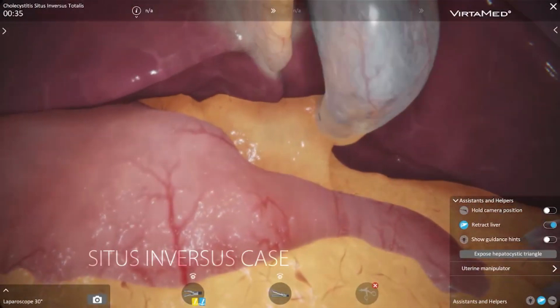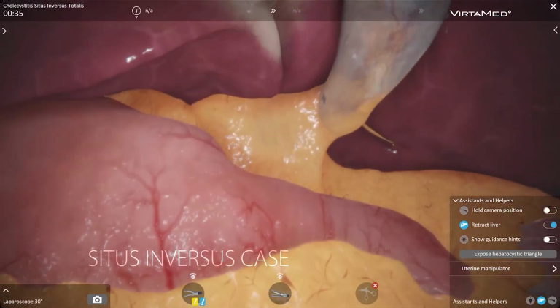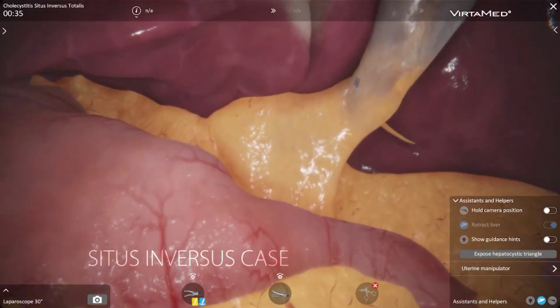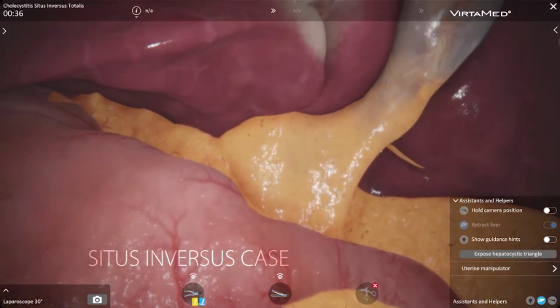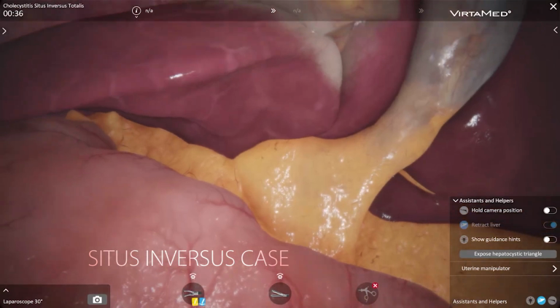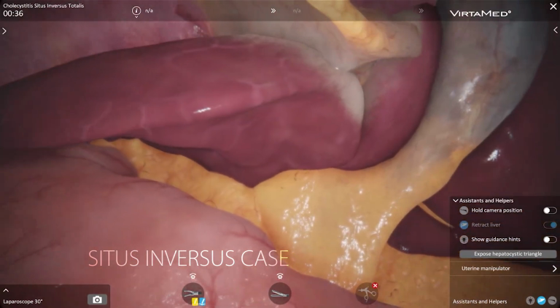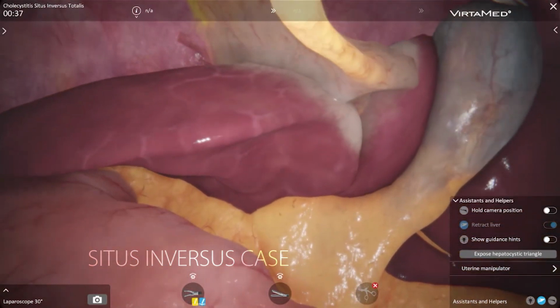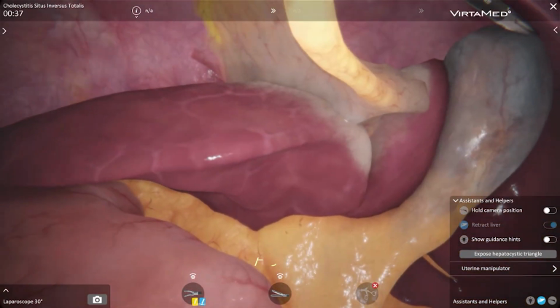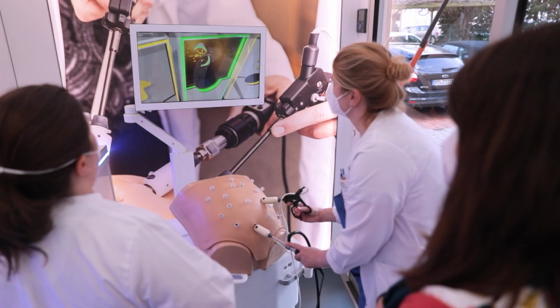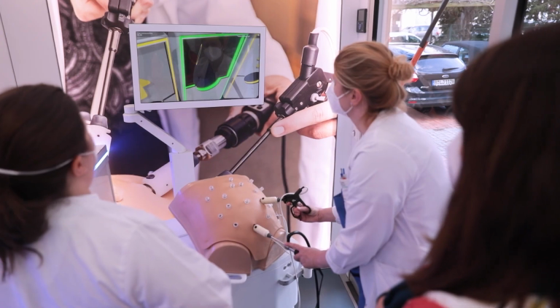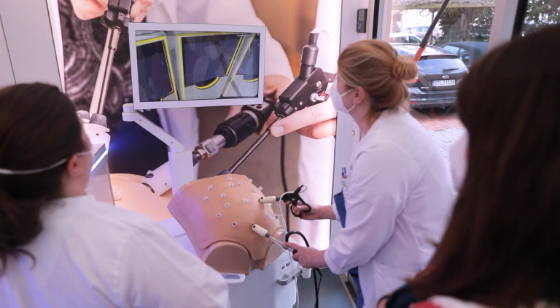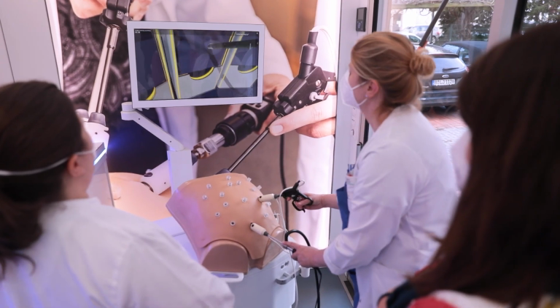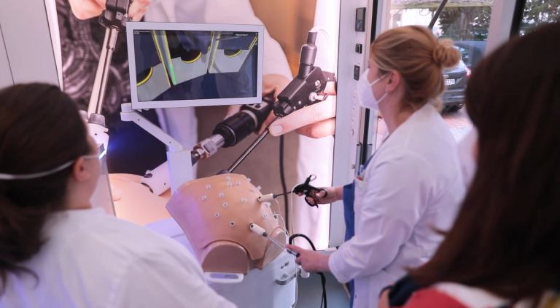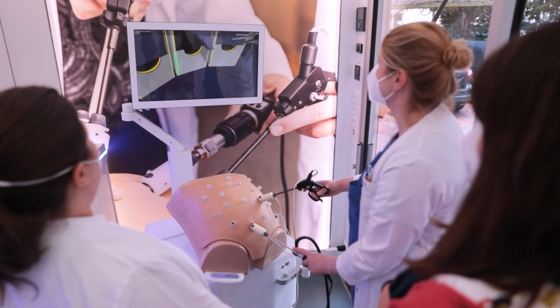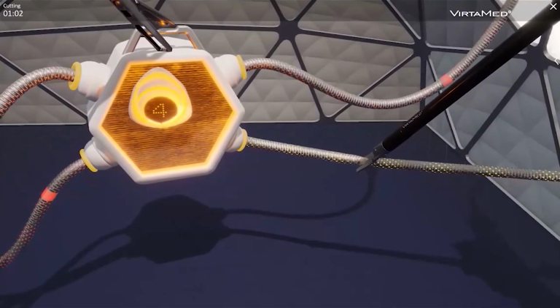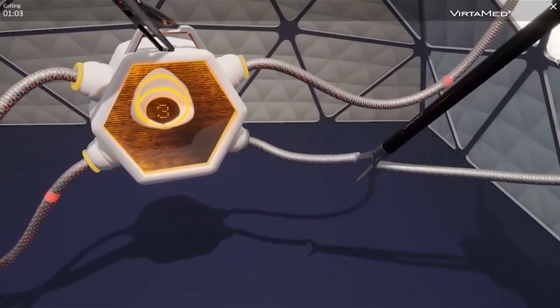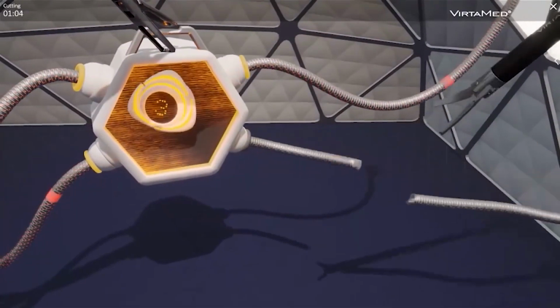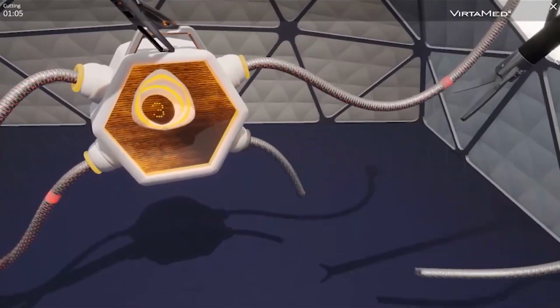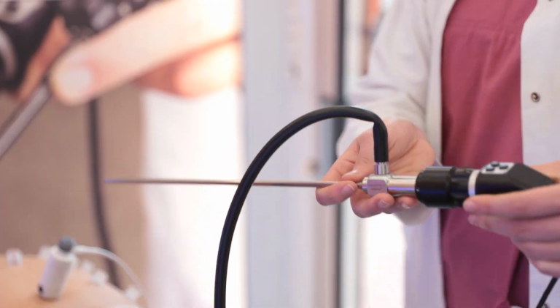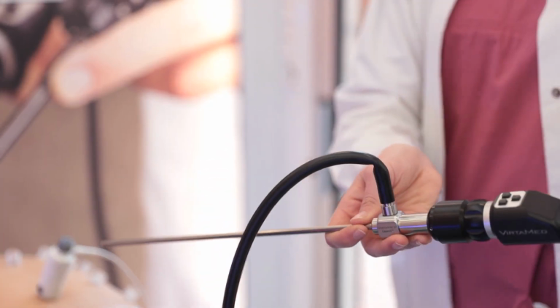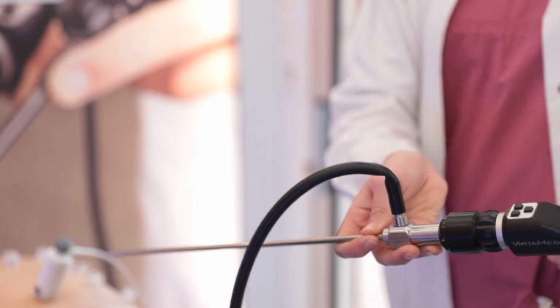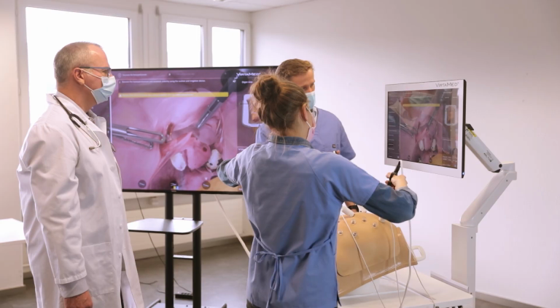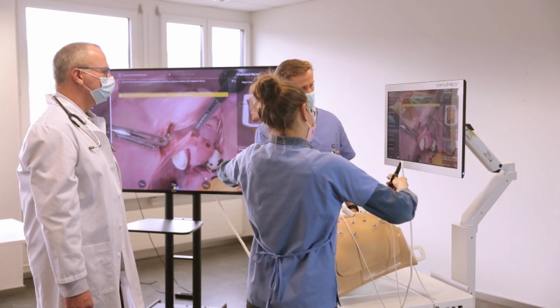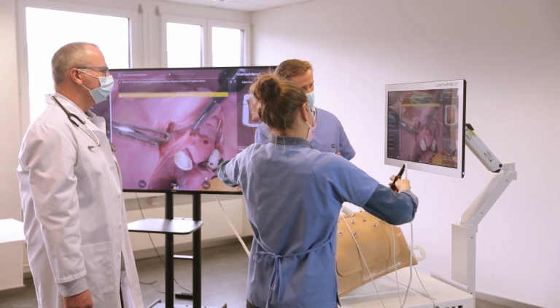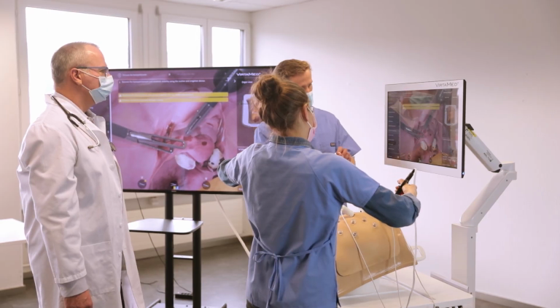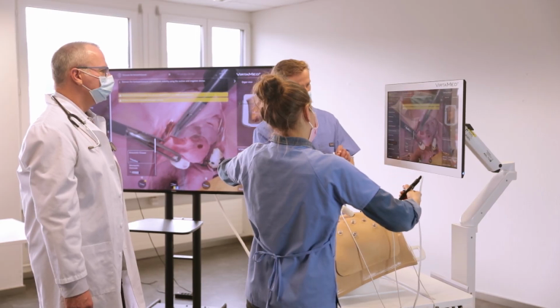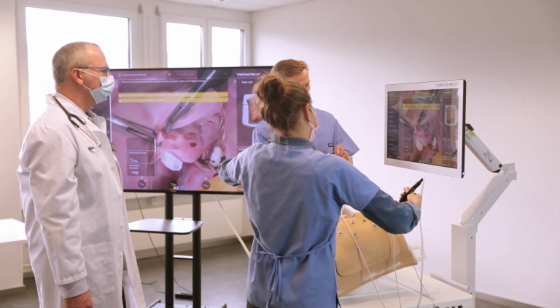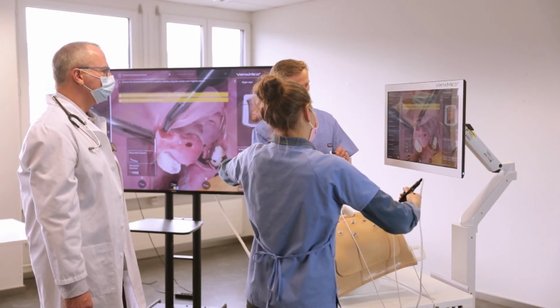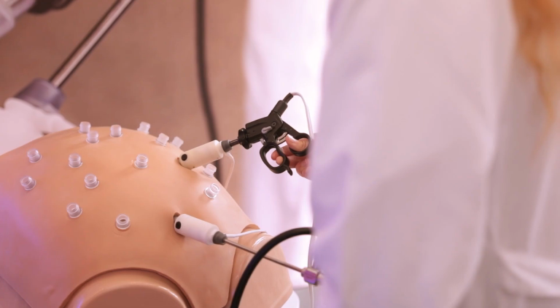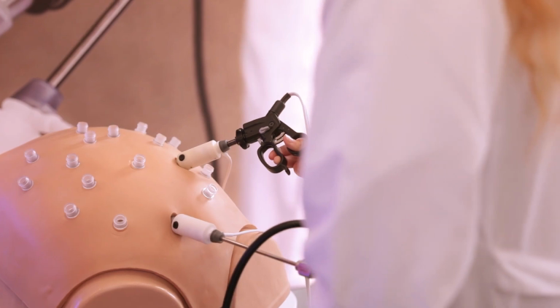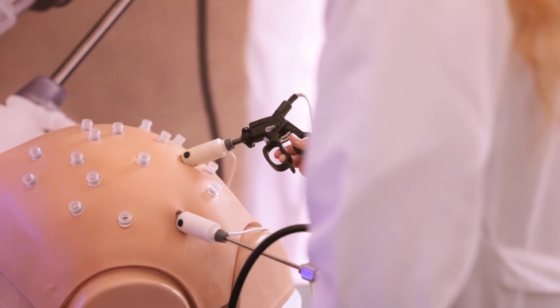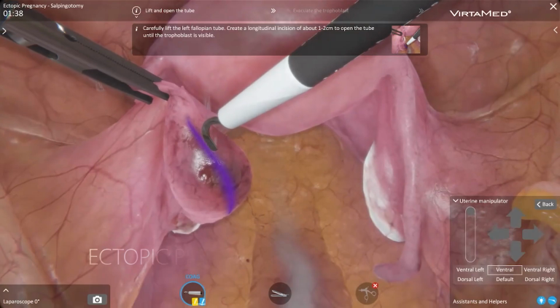With Laparus, you make sure to practice the crucial preparation steps of the procedure first. Then, proceed to train surgical skills in true-life simulation sequences.